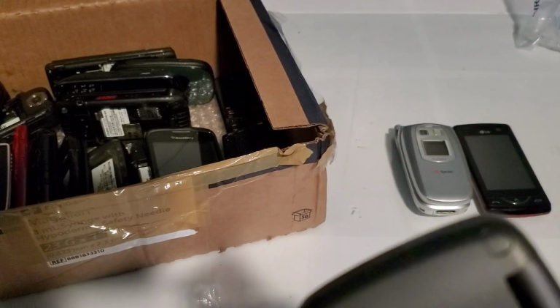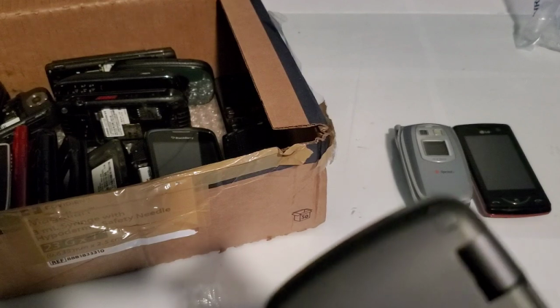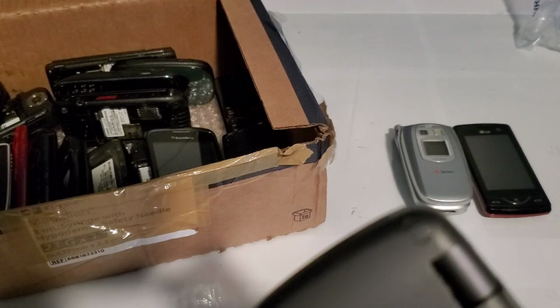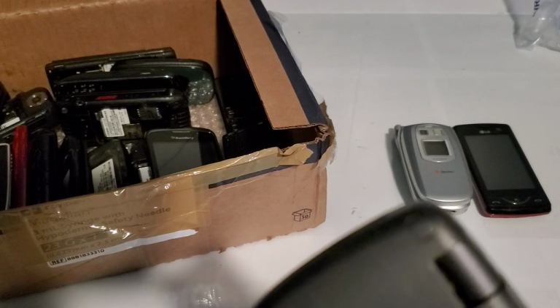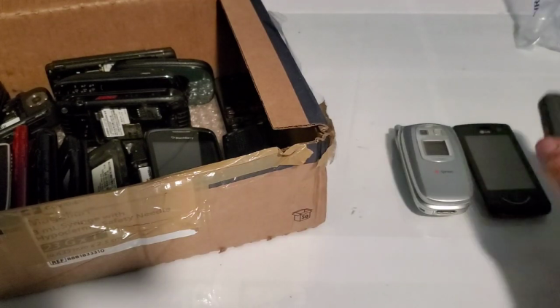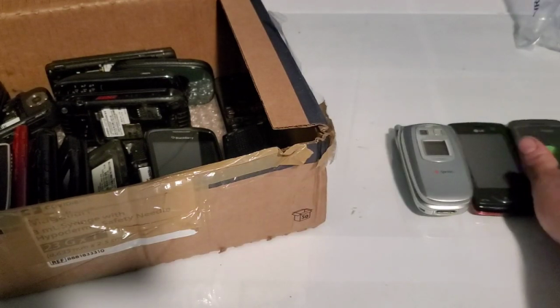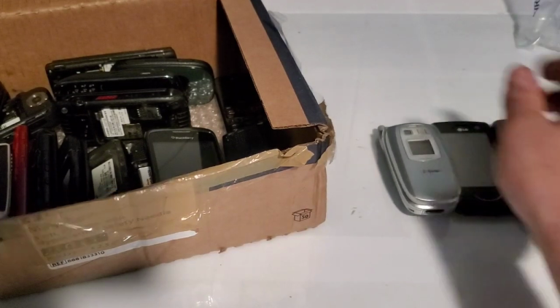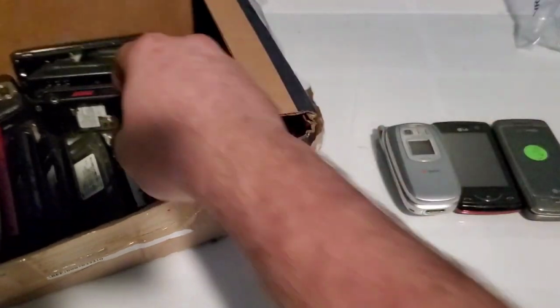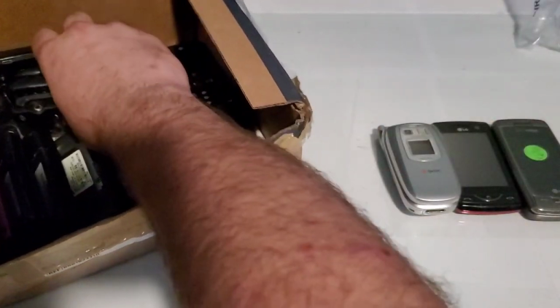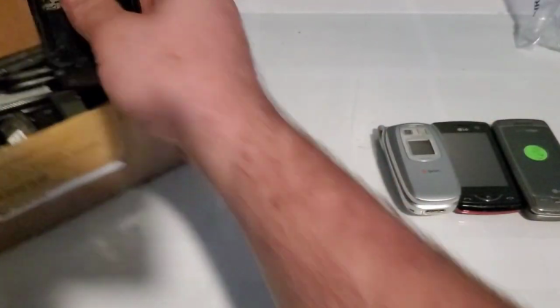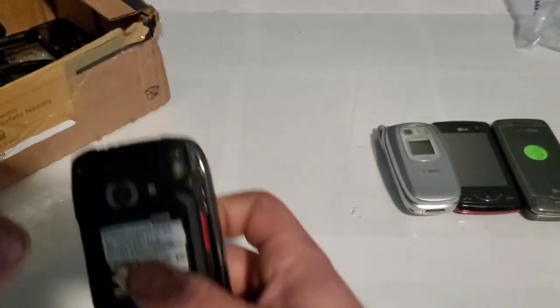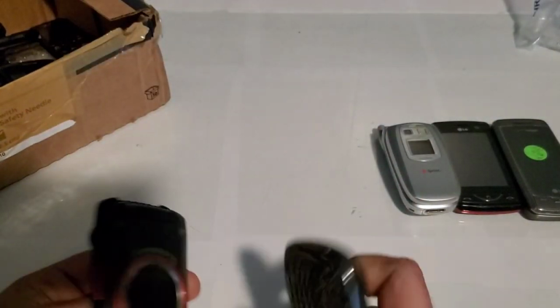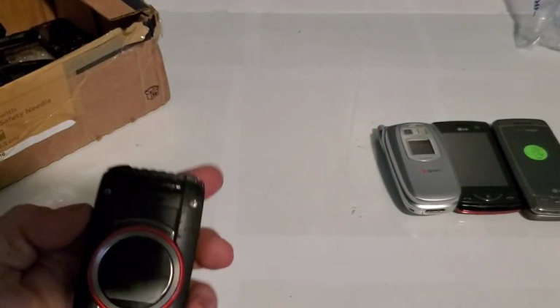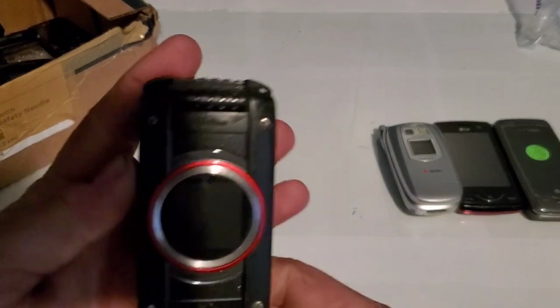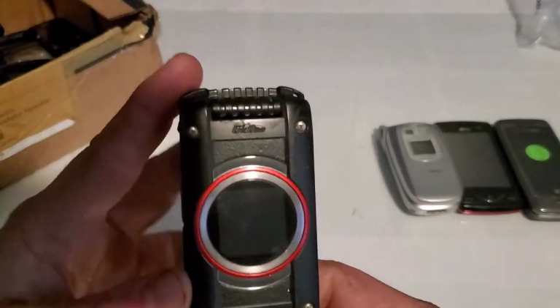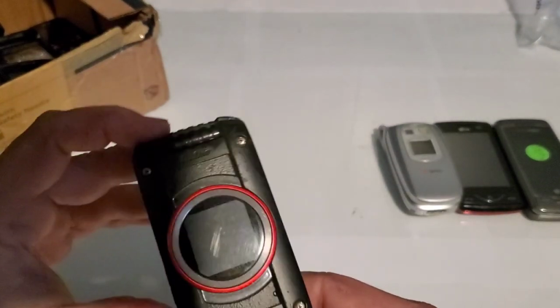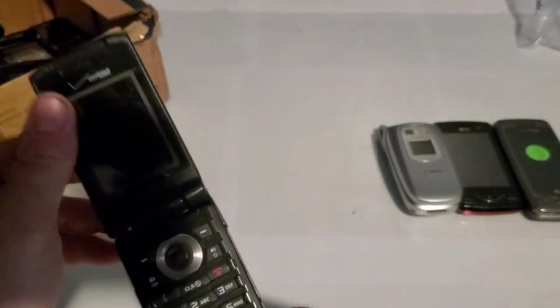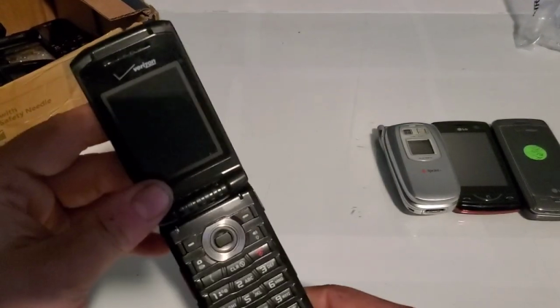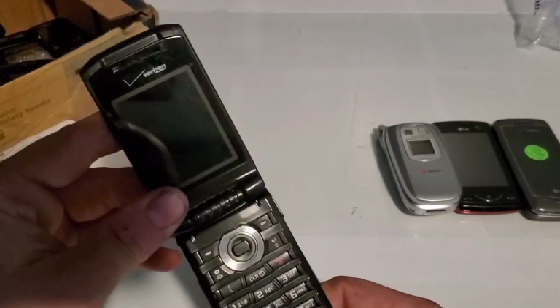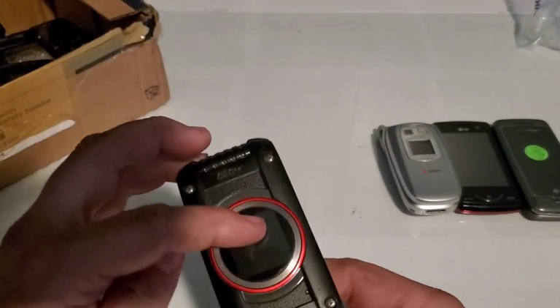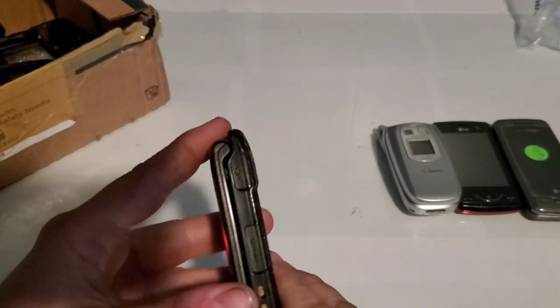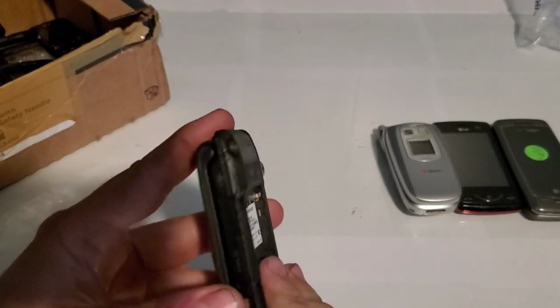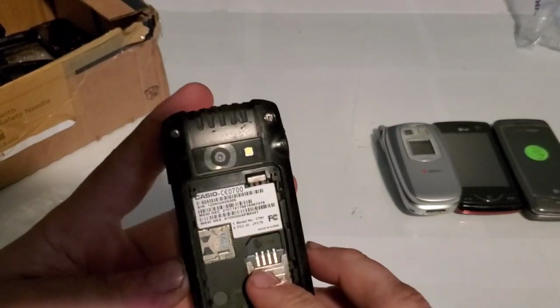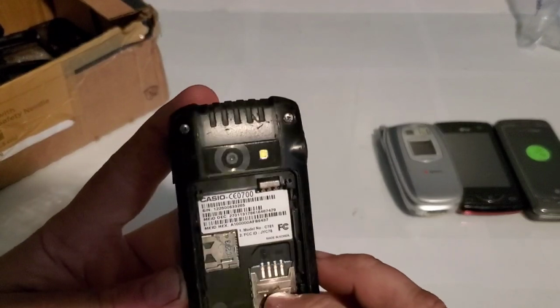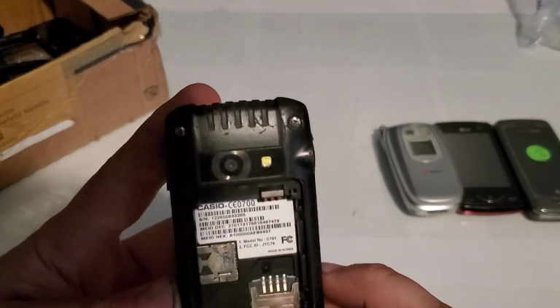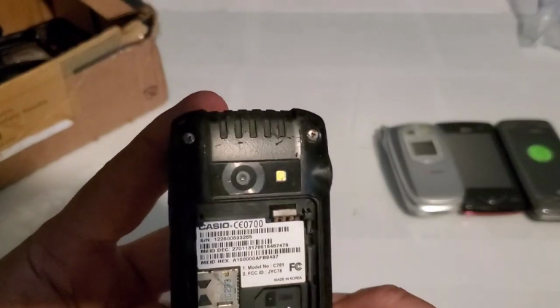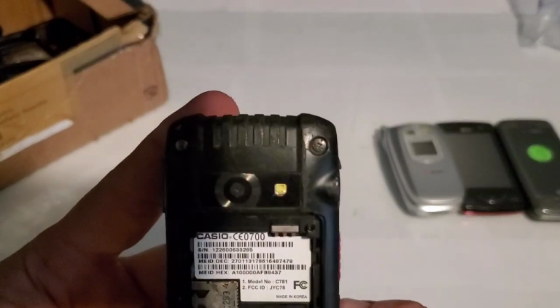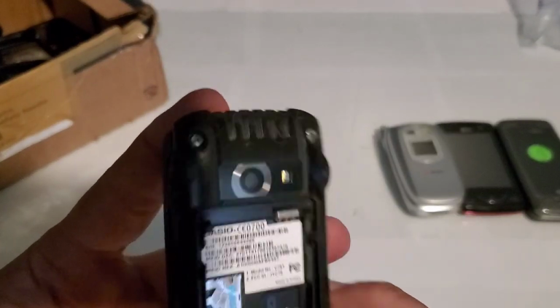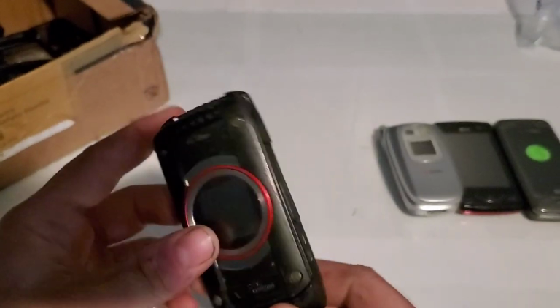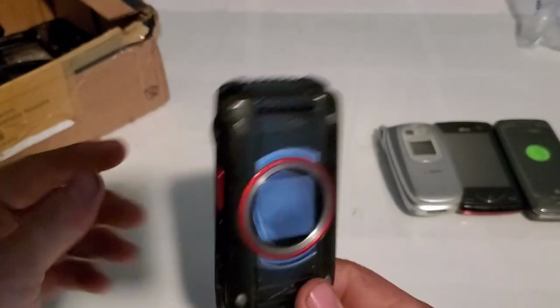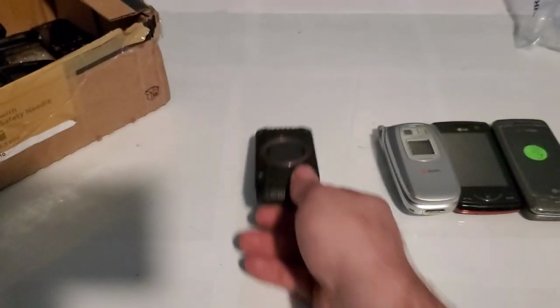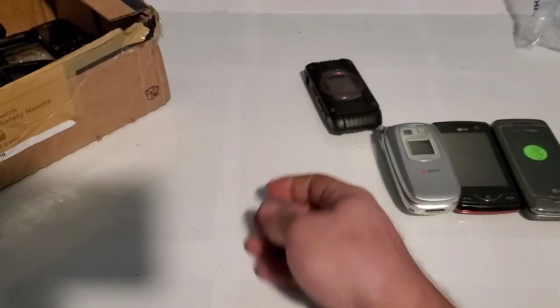This is the VX10000. Here we have another Casio Ravine 2 — I have like thousands of these as you guys have seen. I keep getting them because I don't really know what to do with any of them at this point.